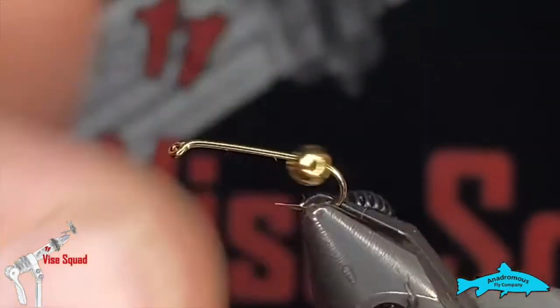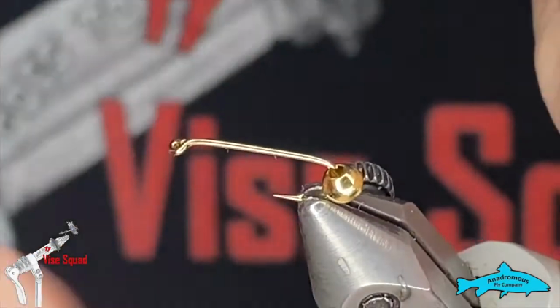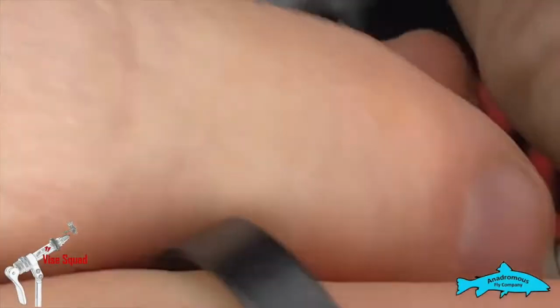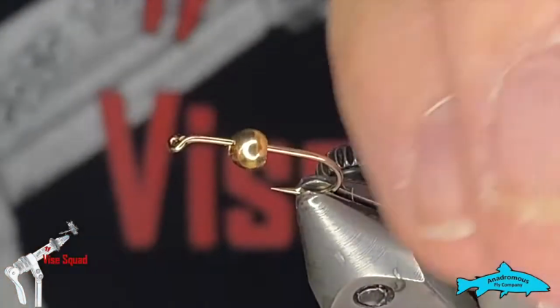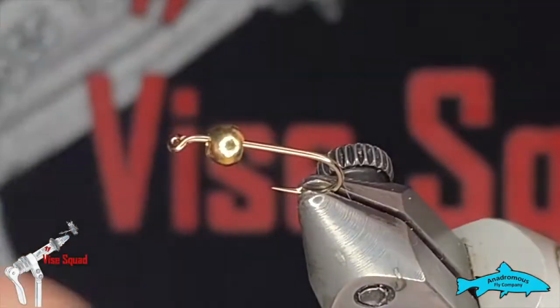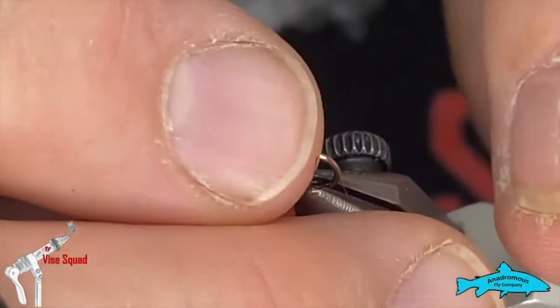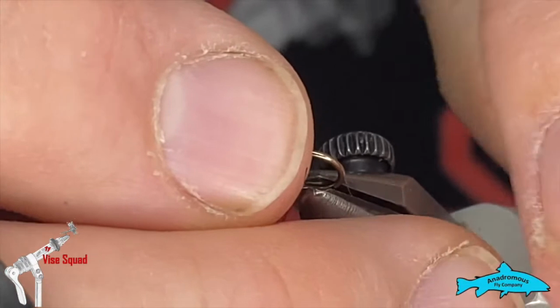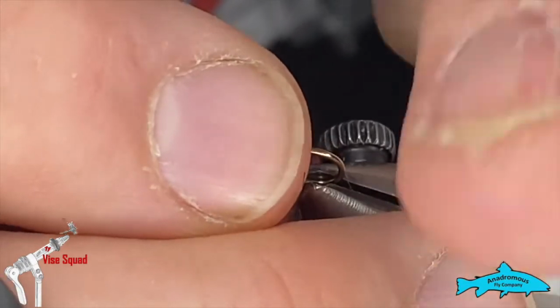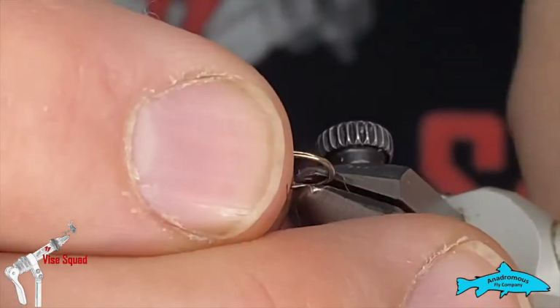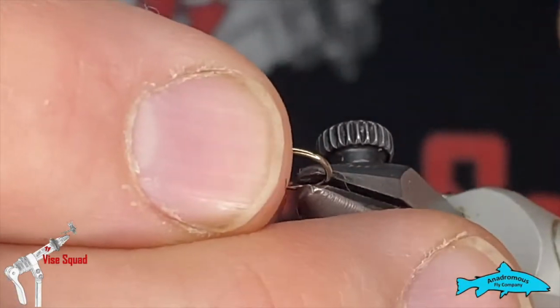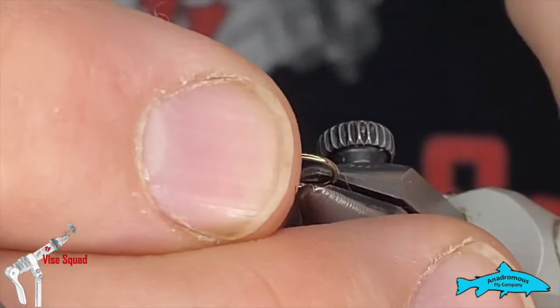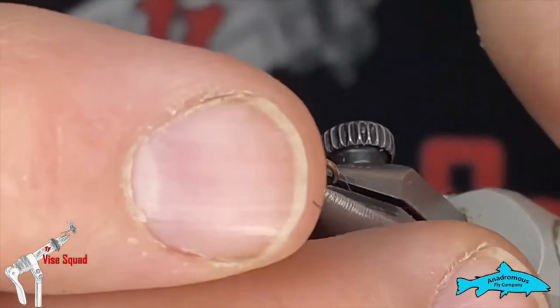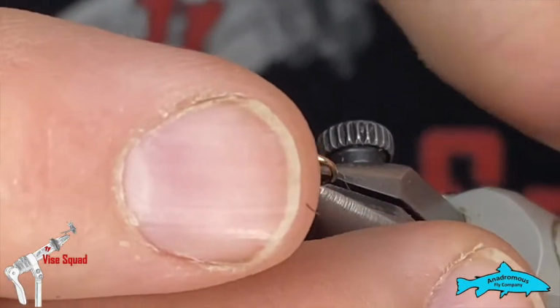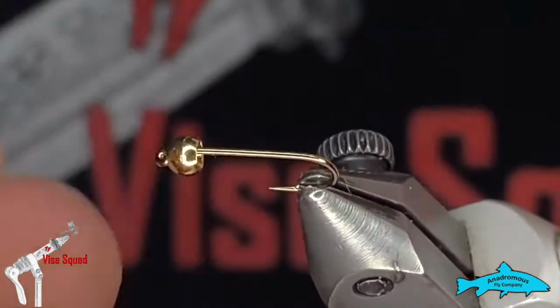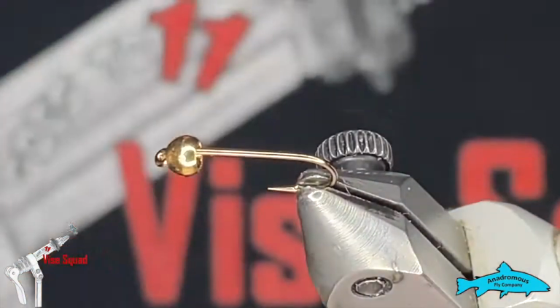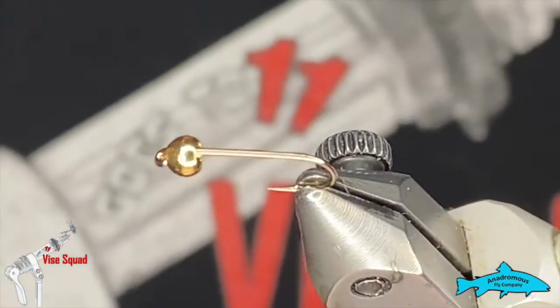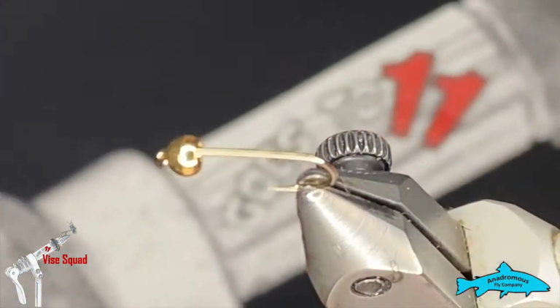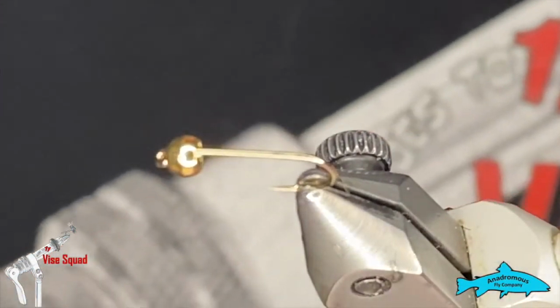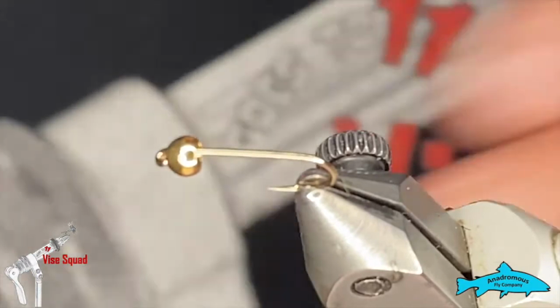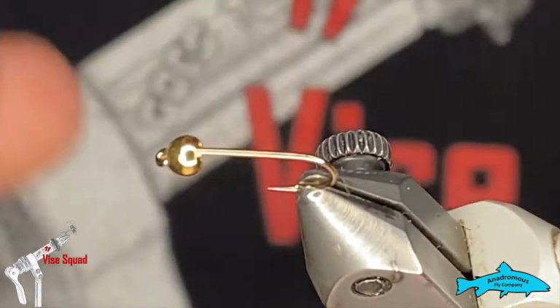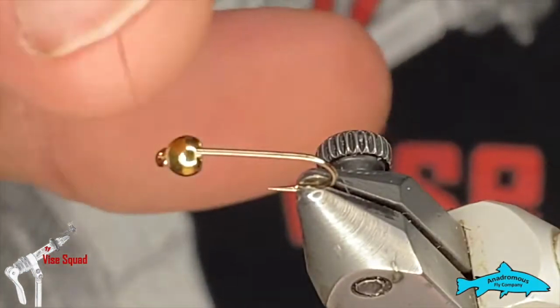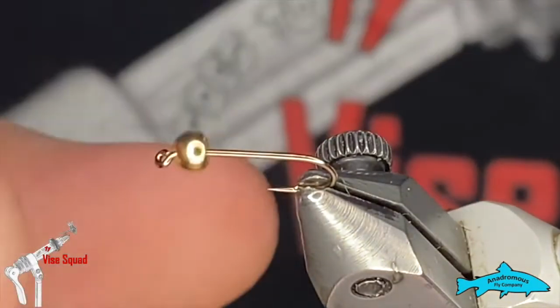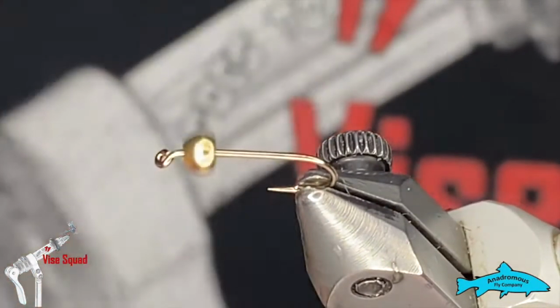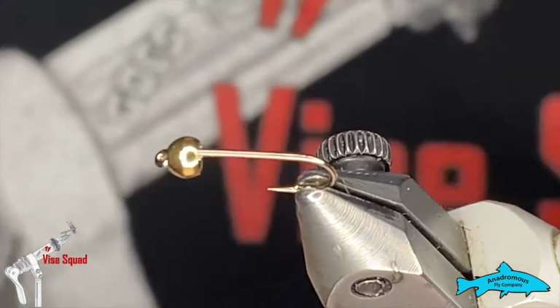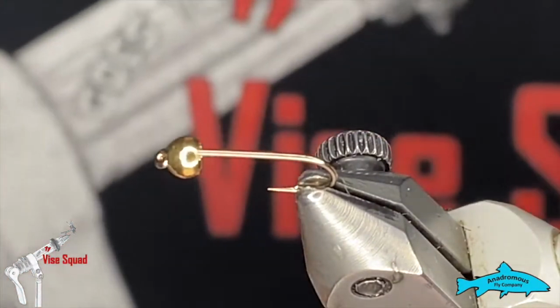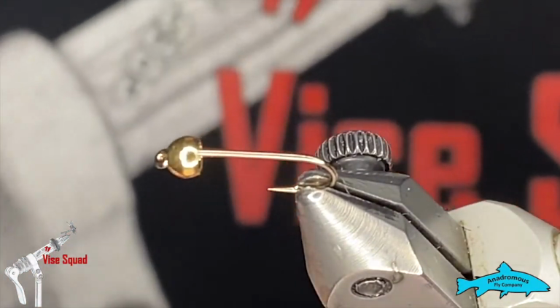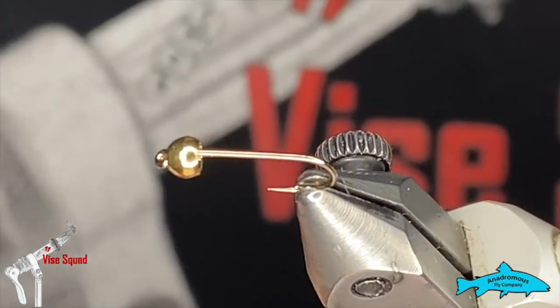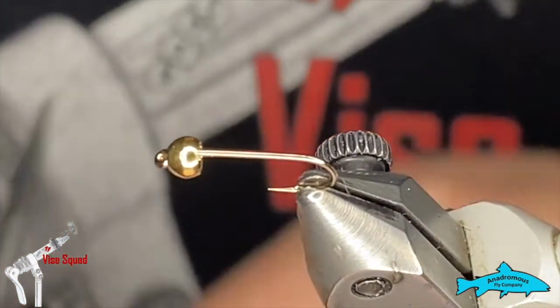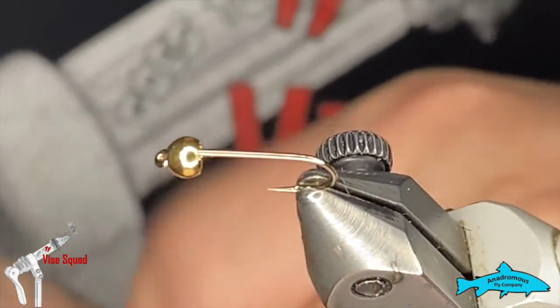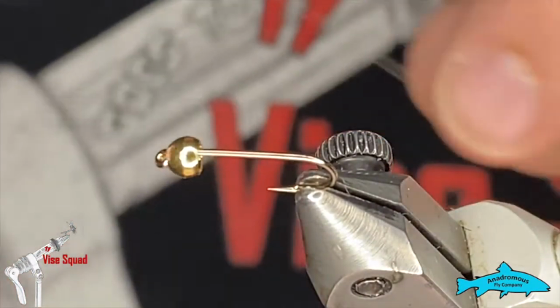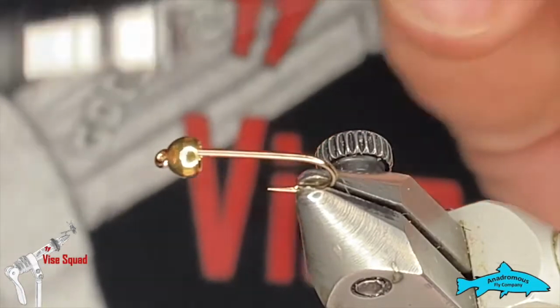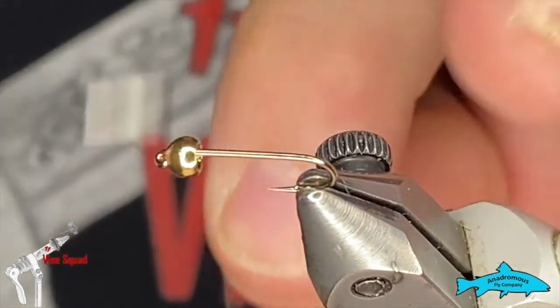We're going to start with a number 12 one-extra-long nymph hook from Togen's Fly Shop, and I've got a 1/8 gold-colored tungsten bead on the front. We're going to use some 70 denier UTC thread in white.